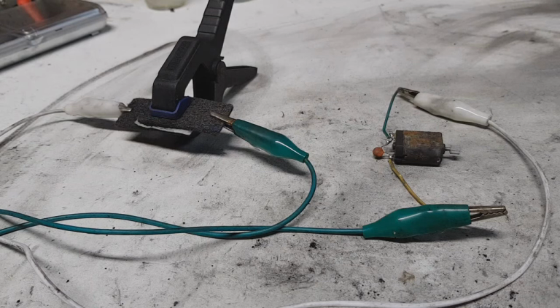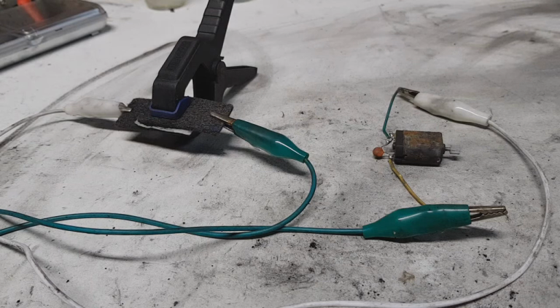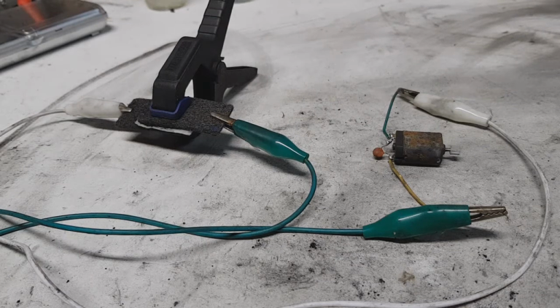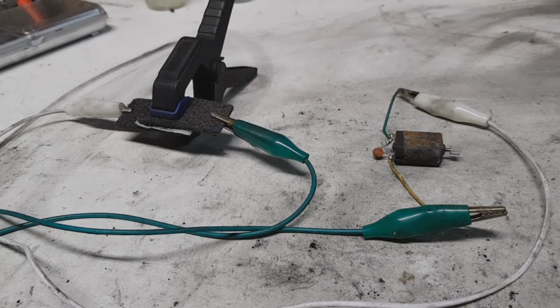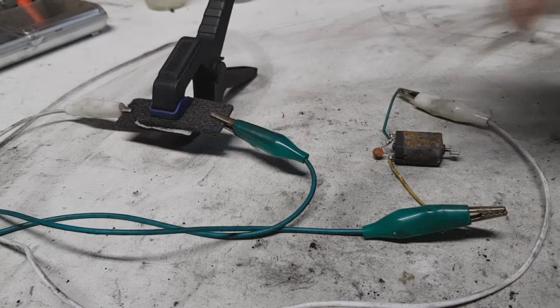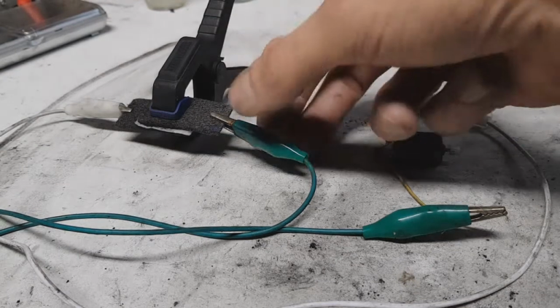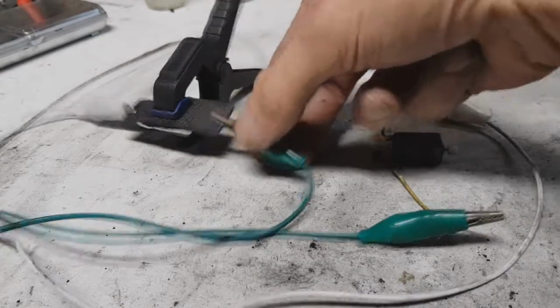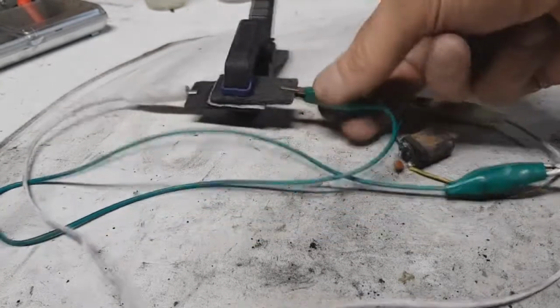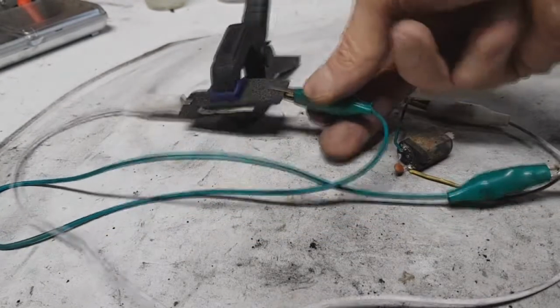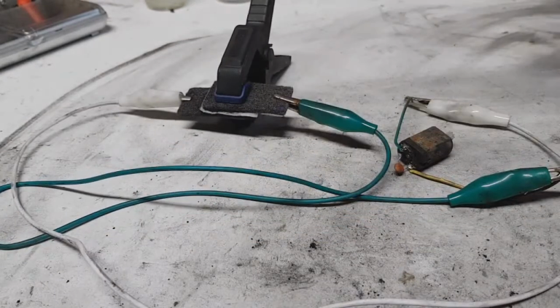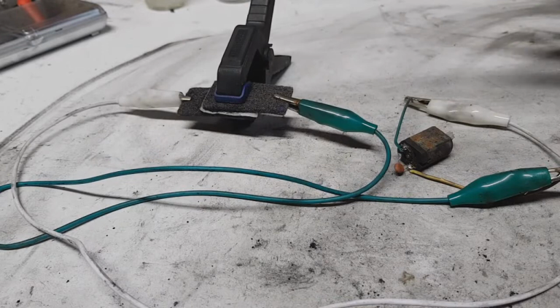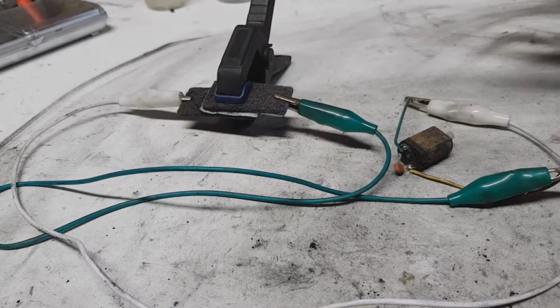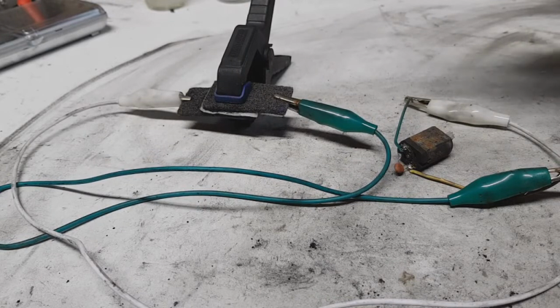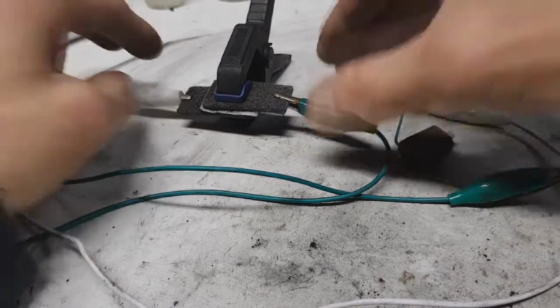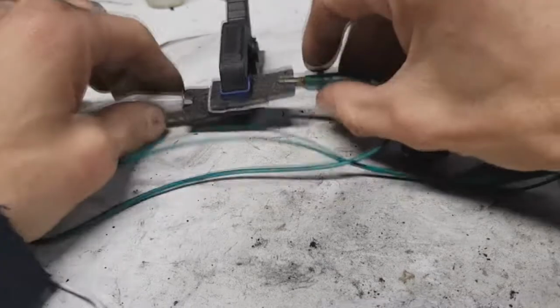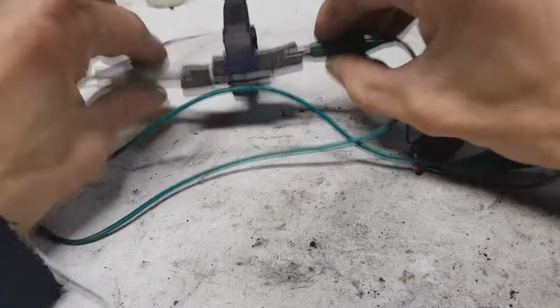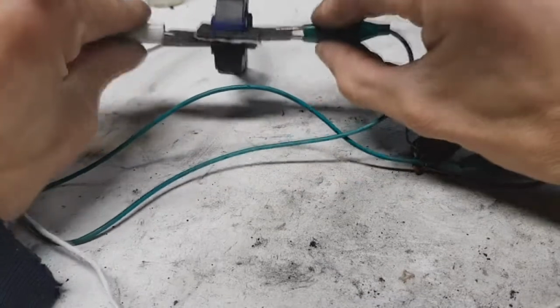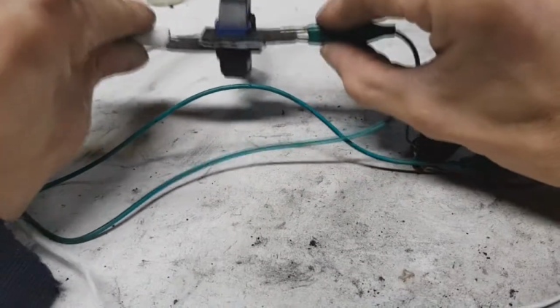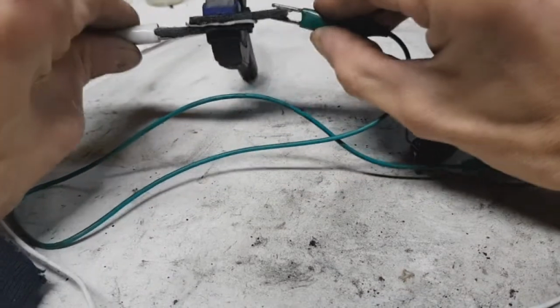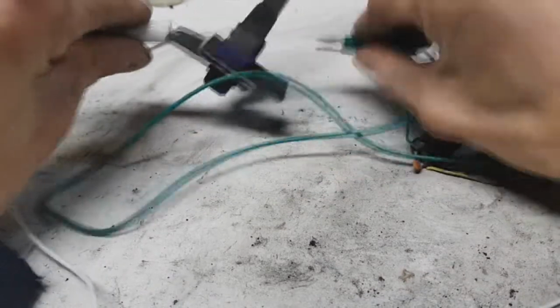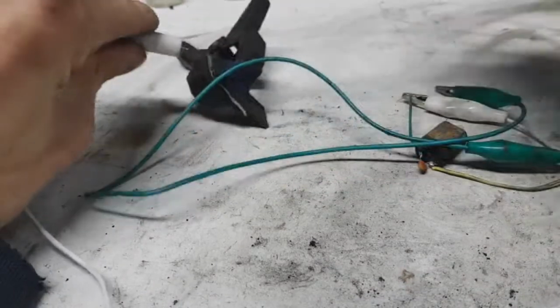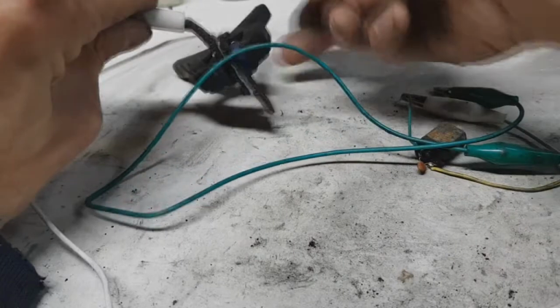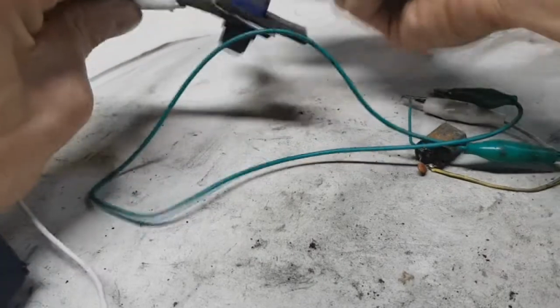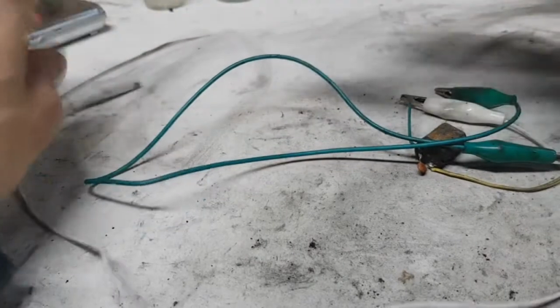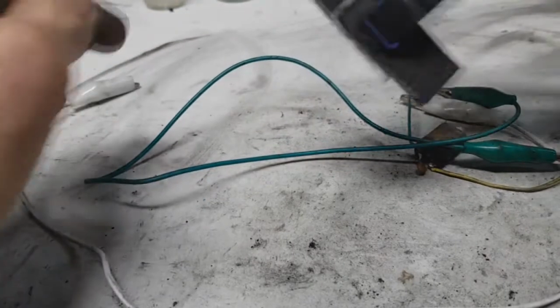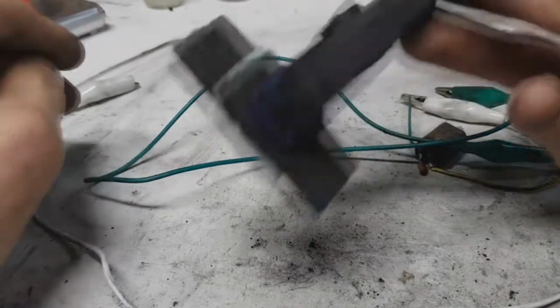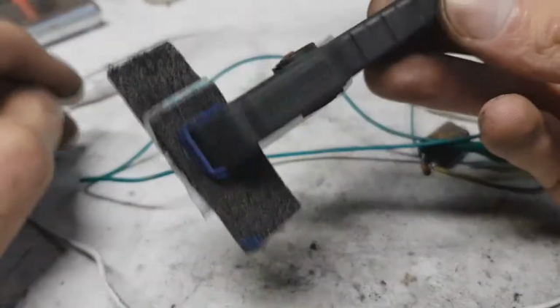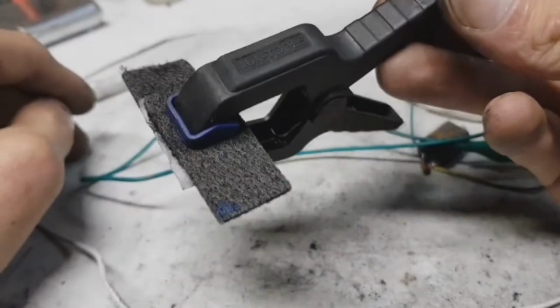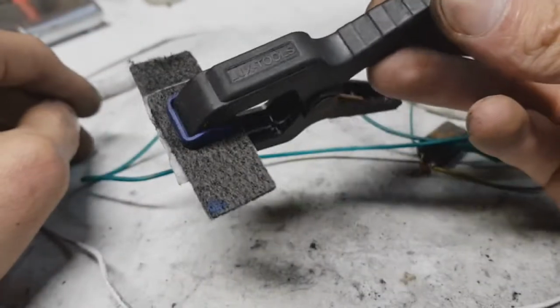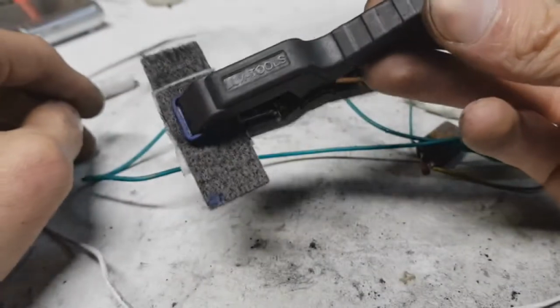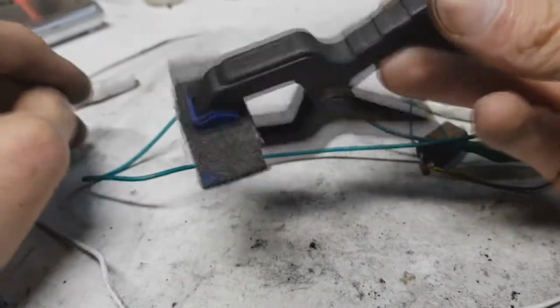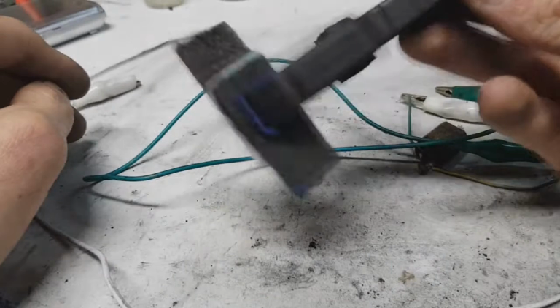And the supercap is out of juice. No batteries behind or something like this. Oh yeah.